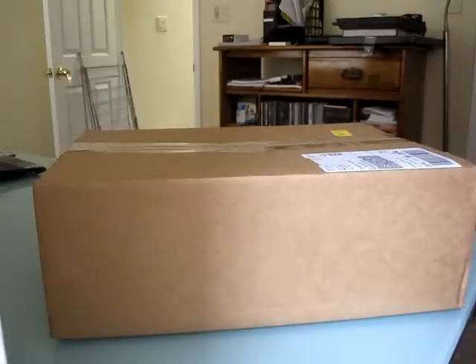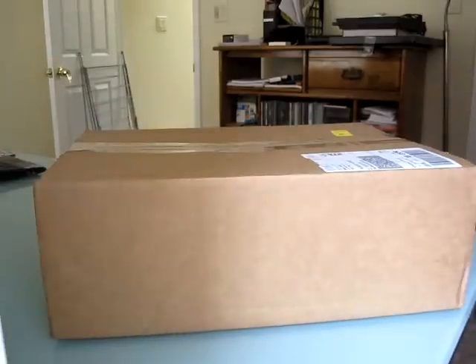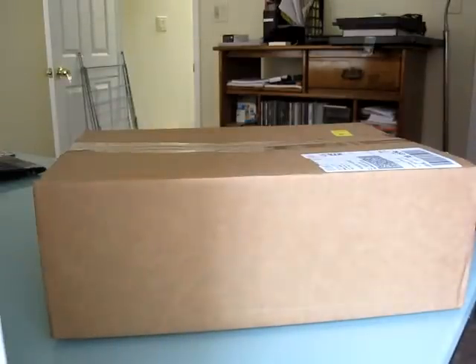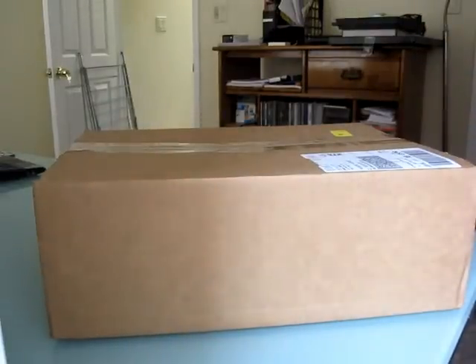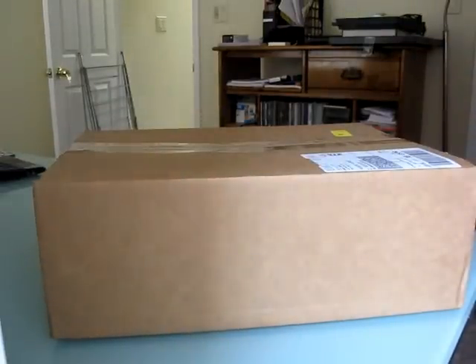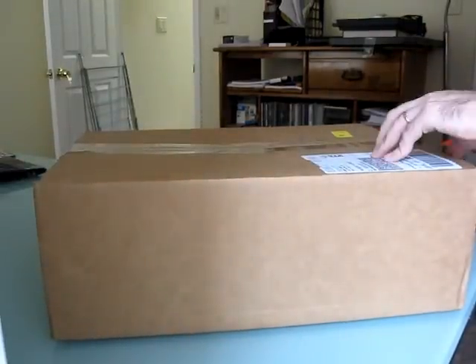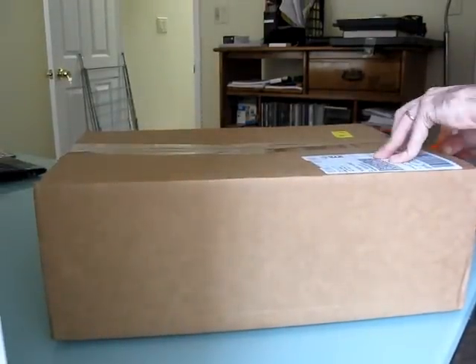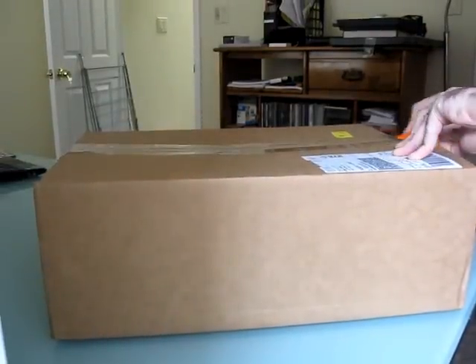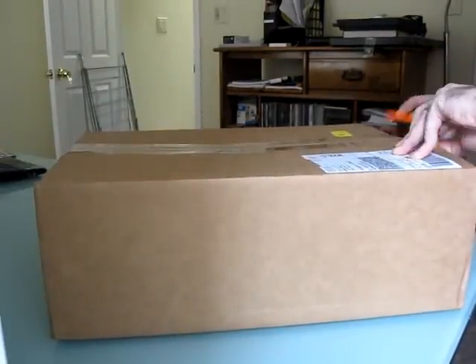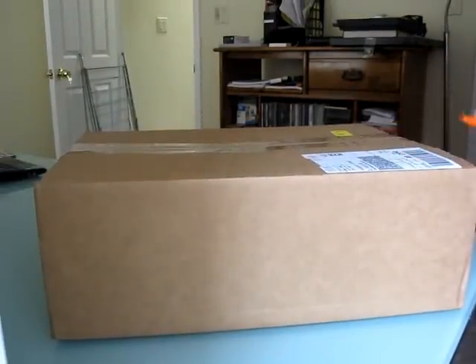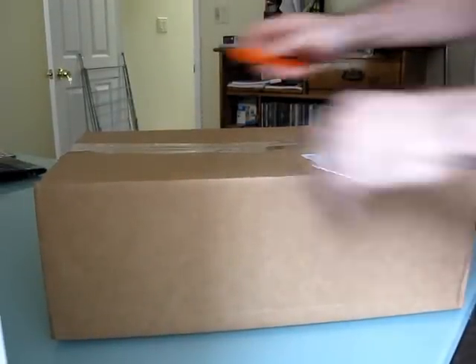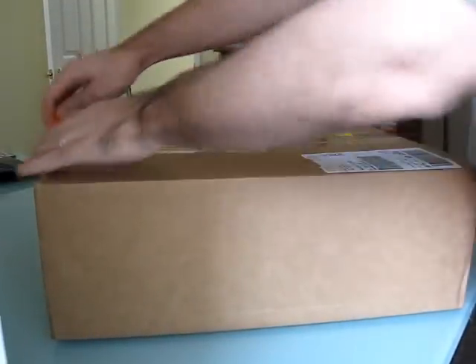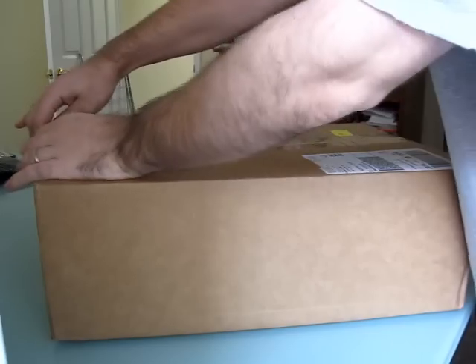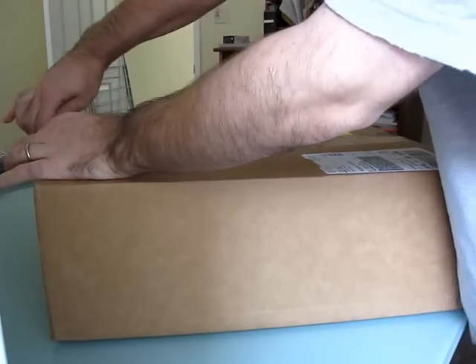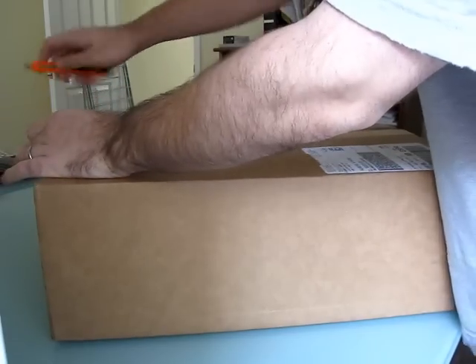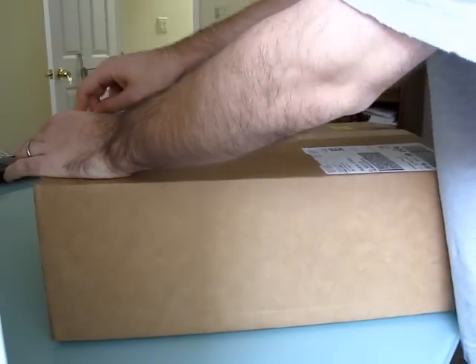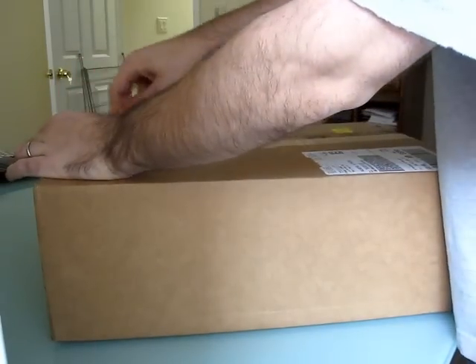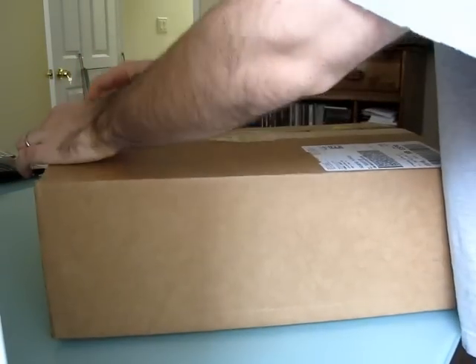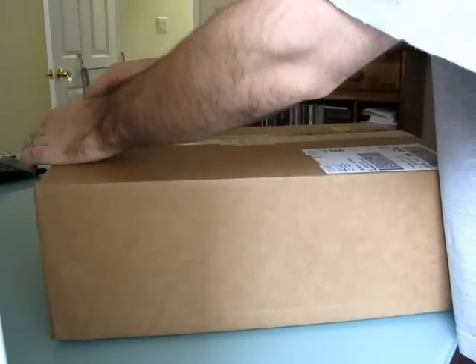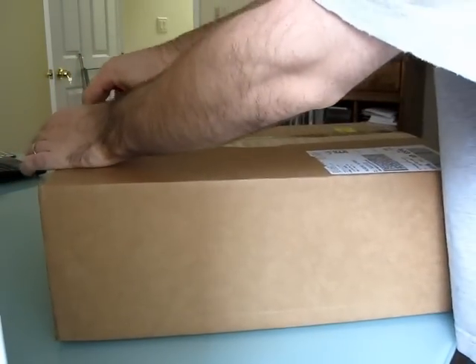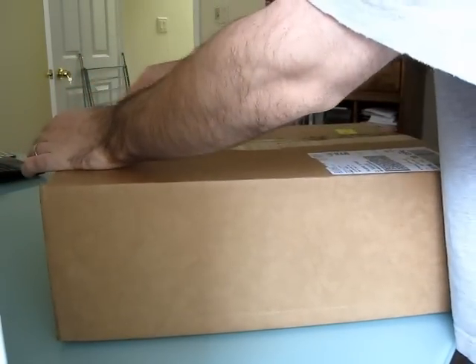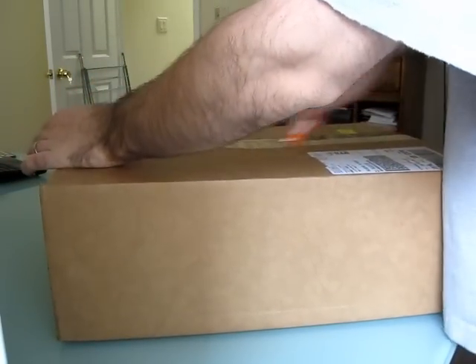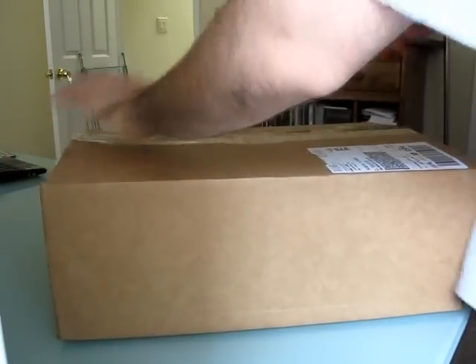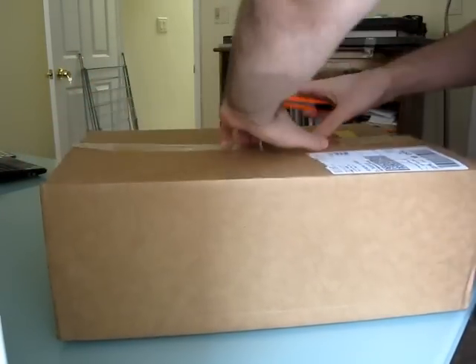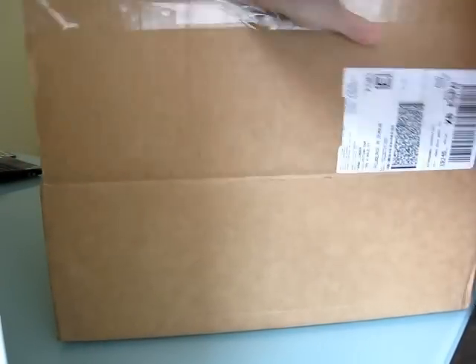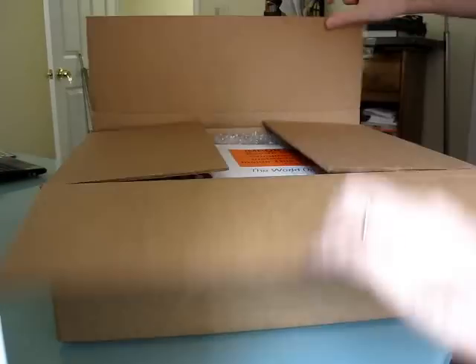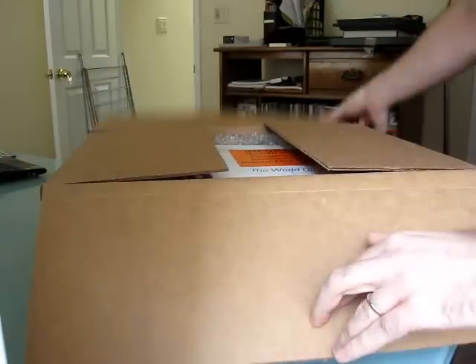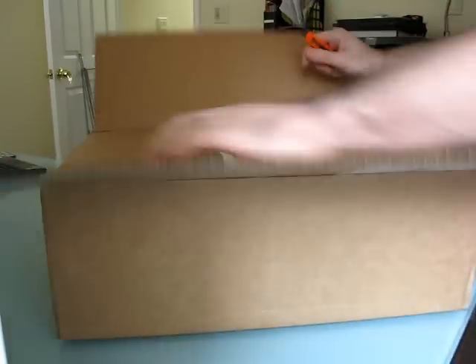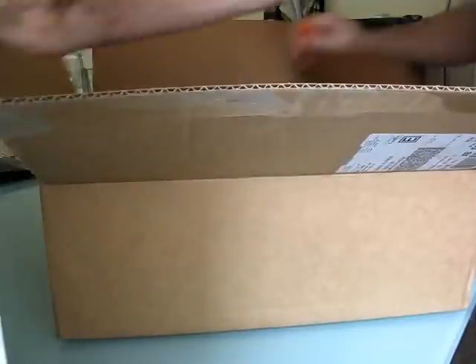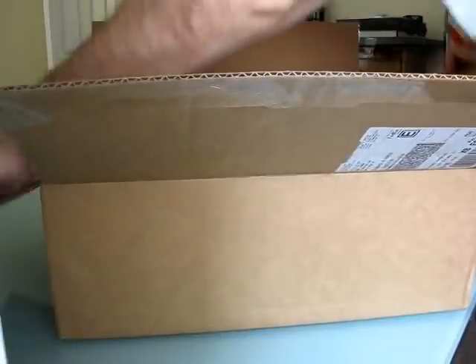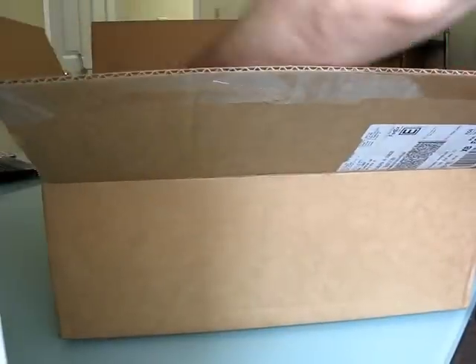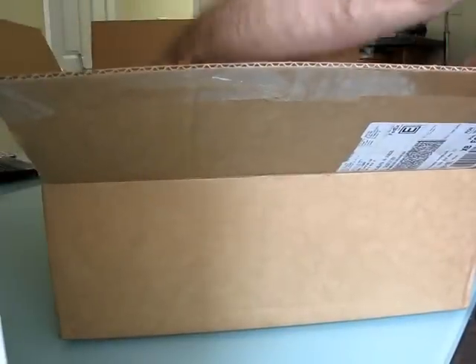Hi, this is Brad Linder with Lilliputing and today we've got another unboxing. To be honest, I think I know what this is, but I'm not entirely sure. I'm going to open up the box and see what we've got.